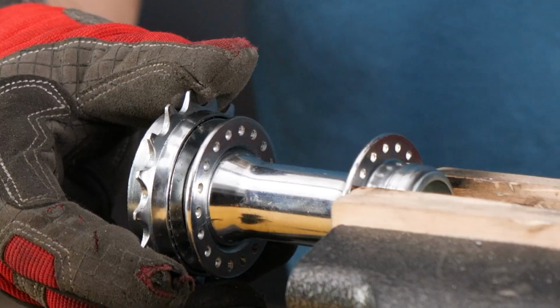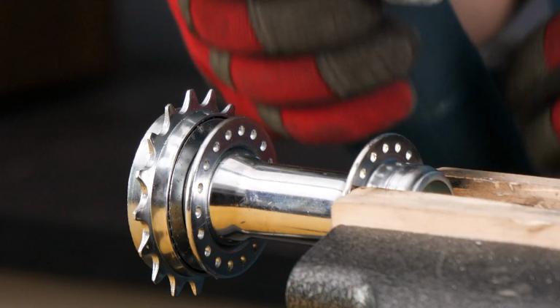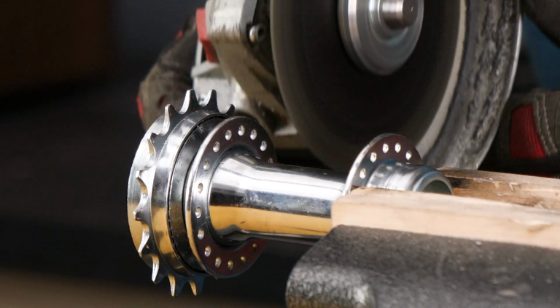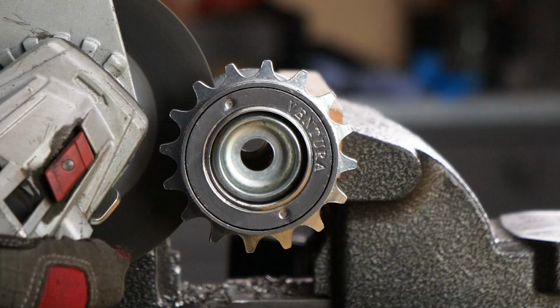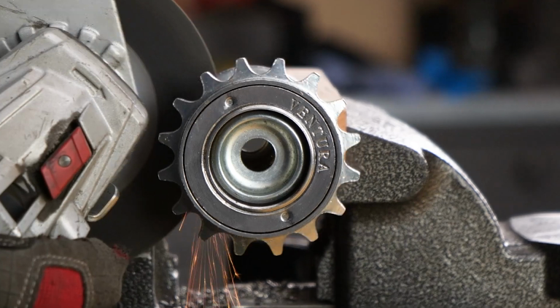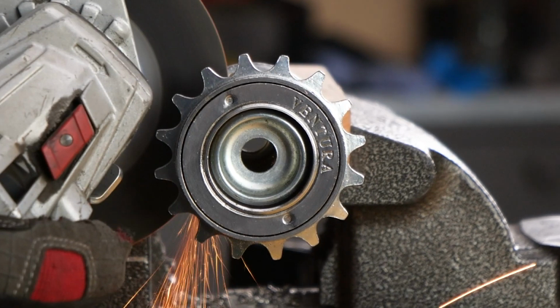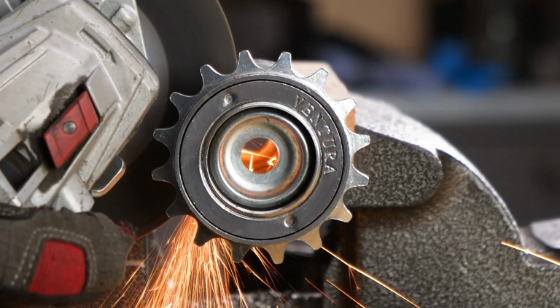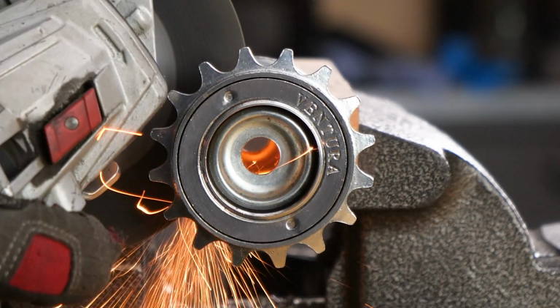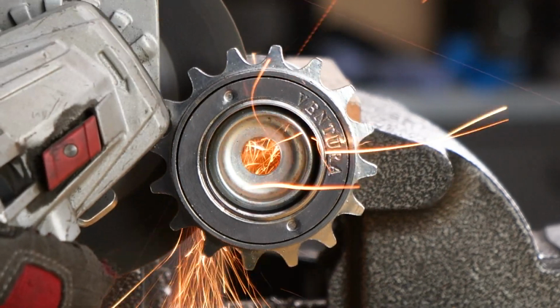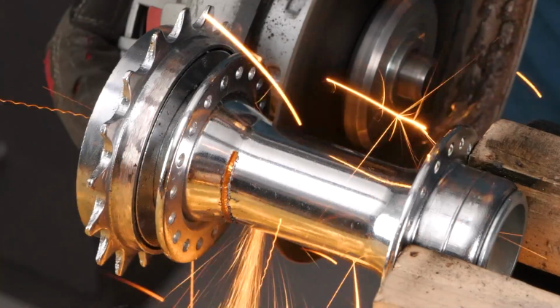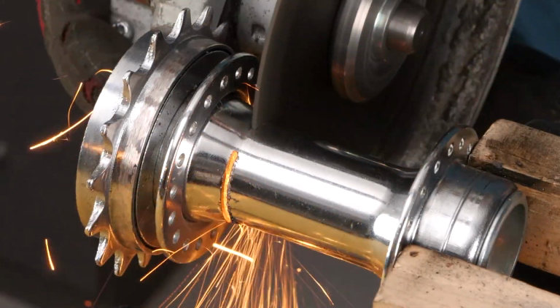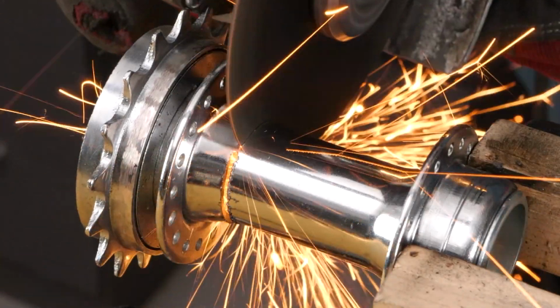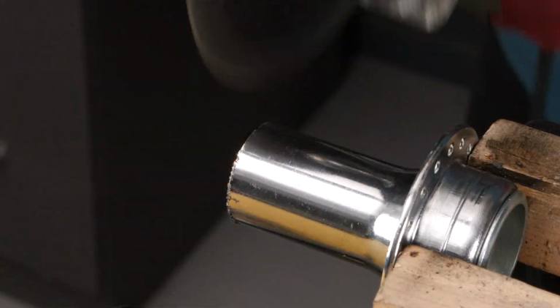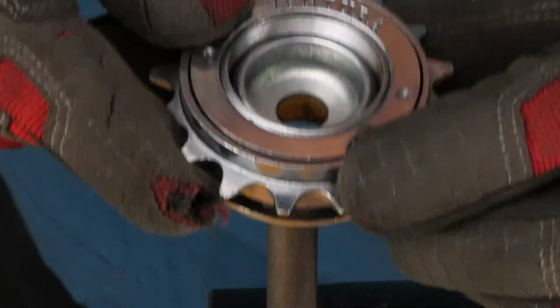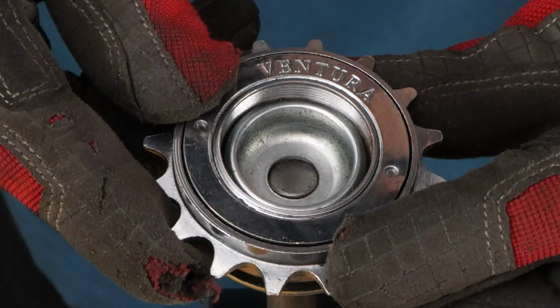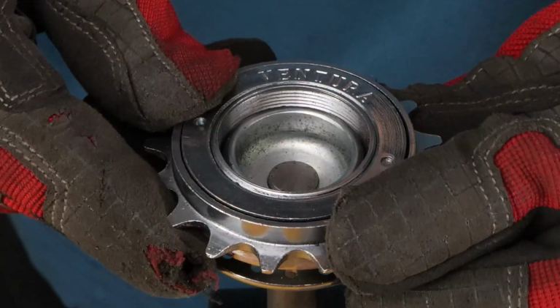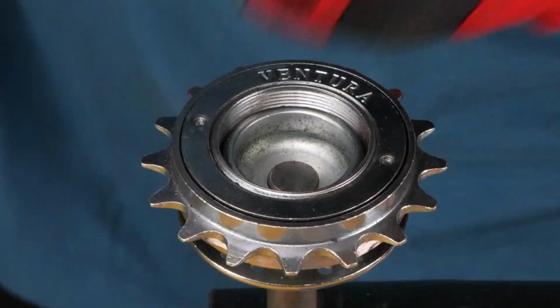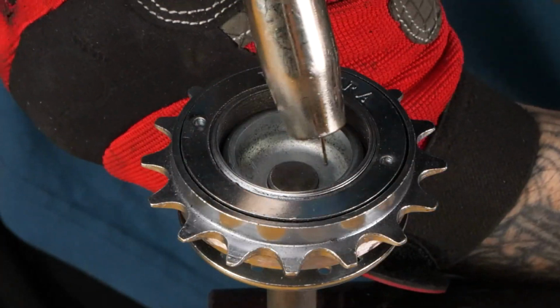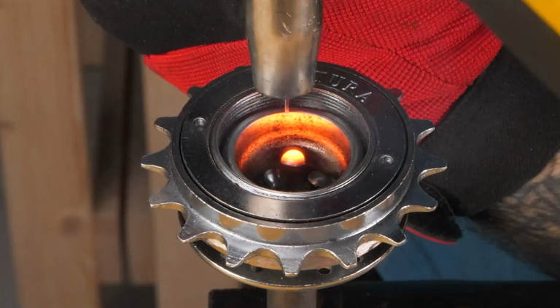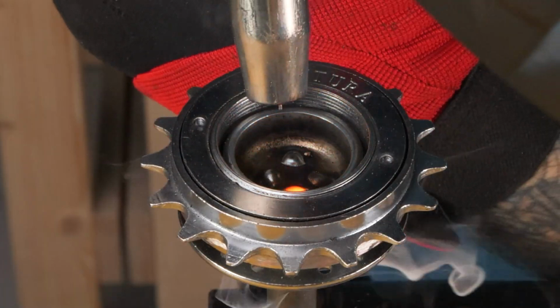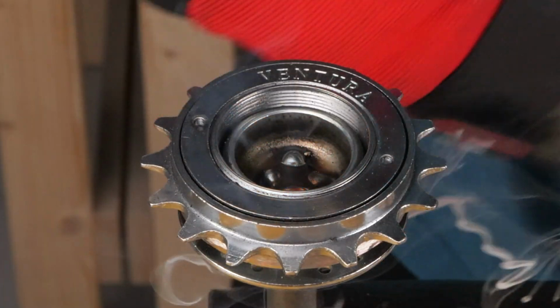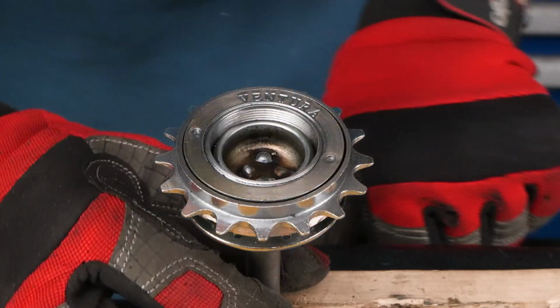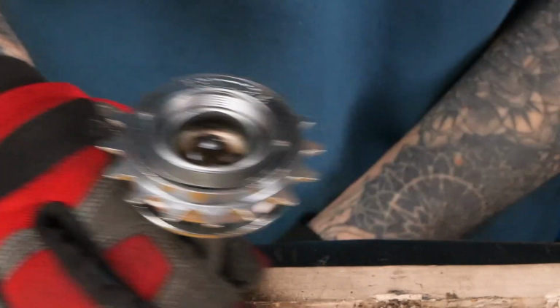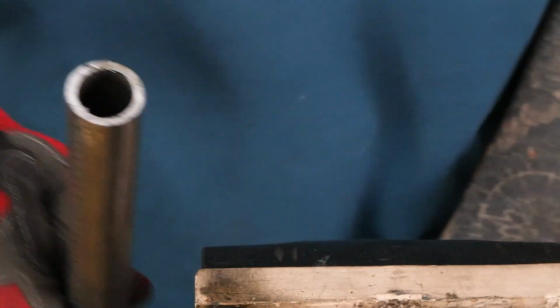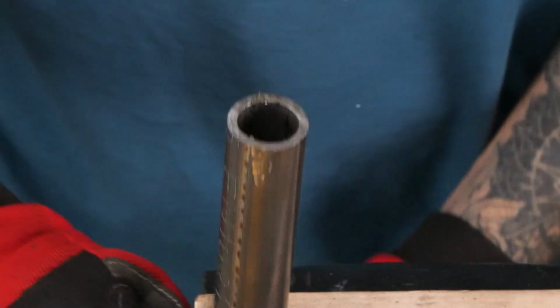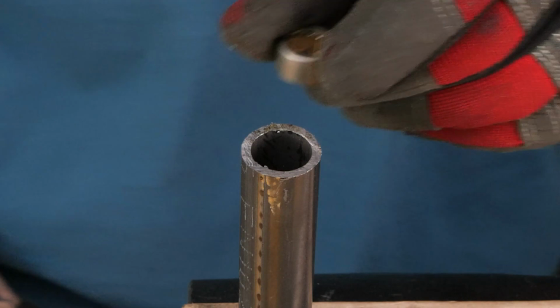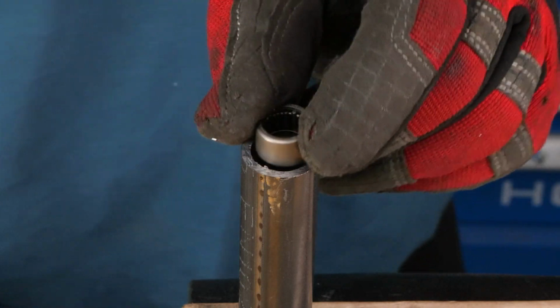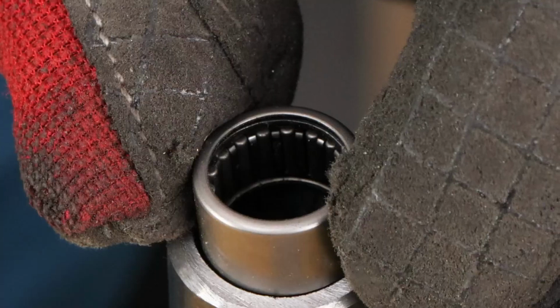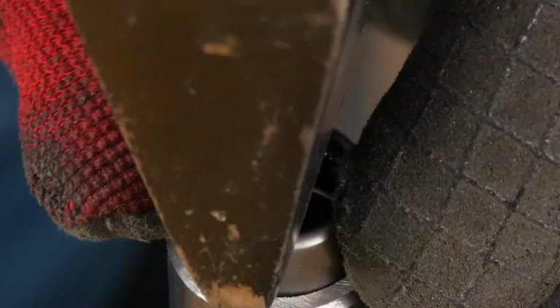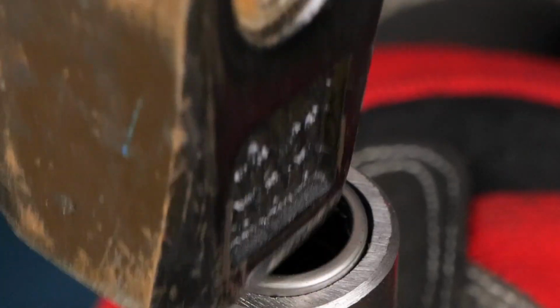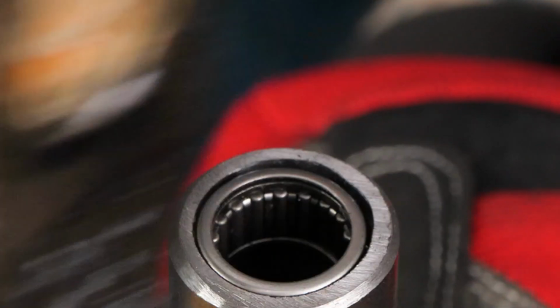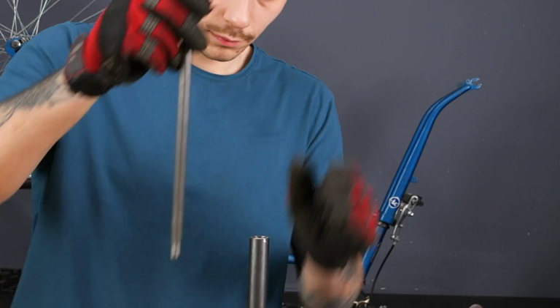Are you all on the edge of your seats yet? Cause we're just getting started. Now, watch closely as our crafty friend here works their magic, creating a brand spanking new chainstay for our bike.